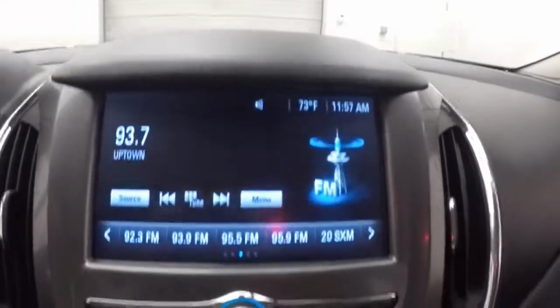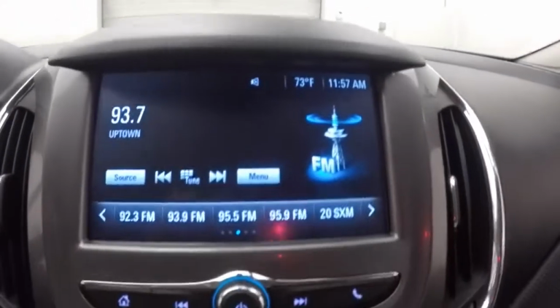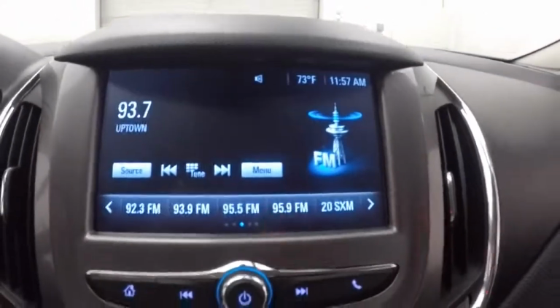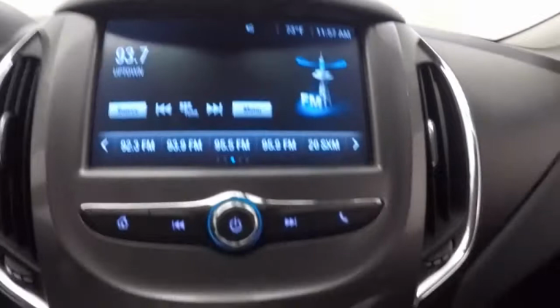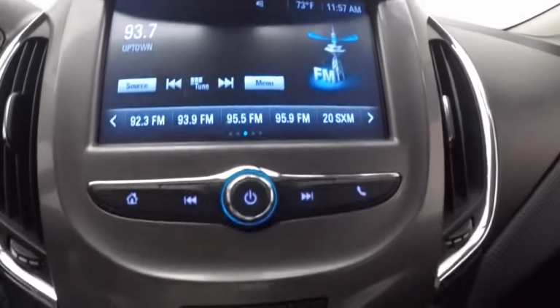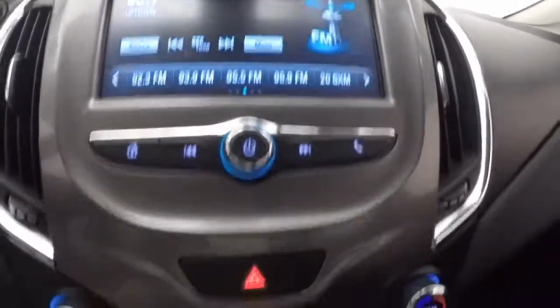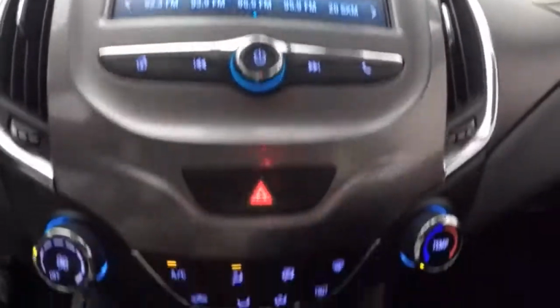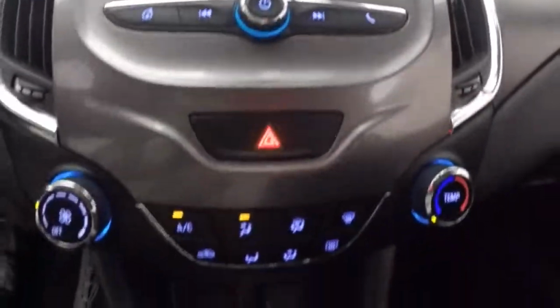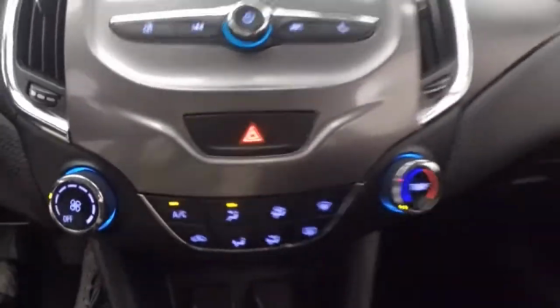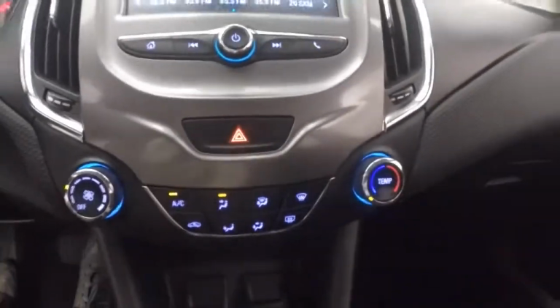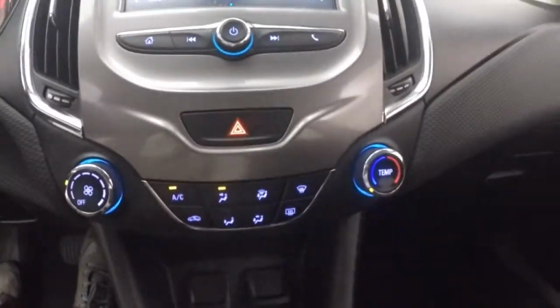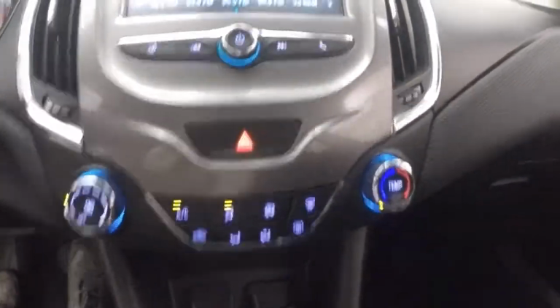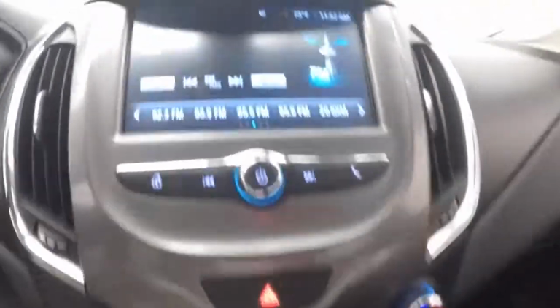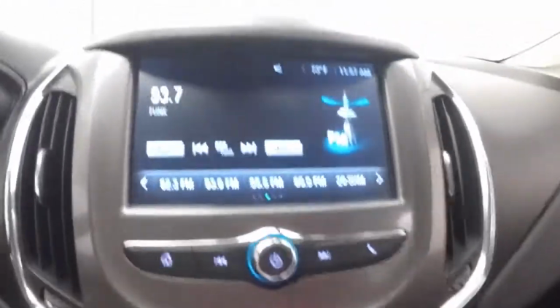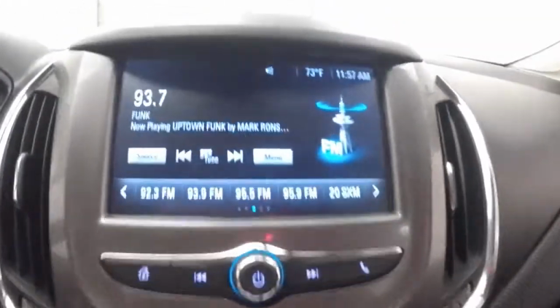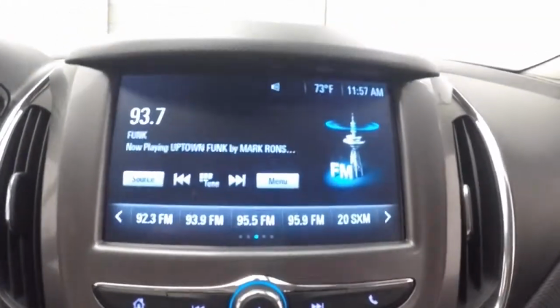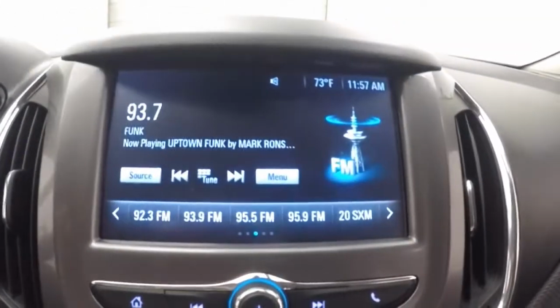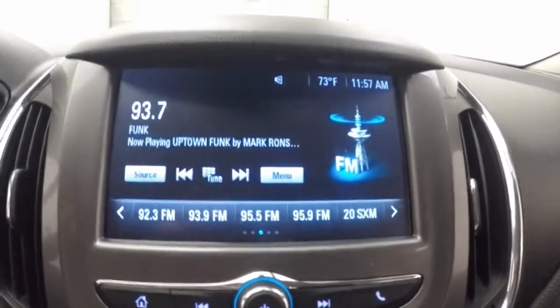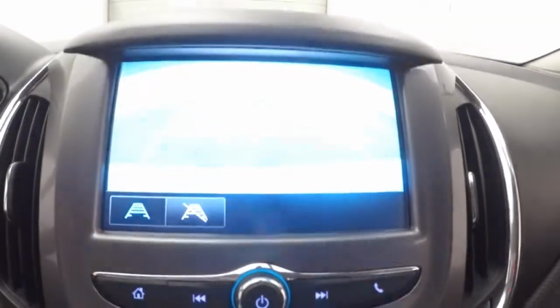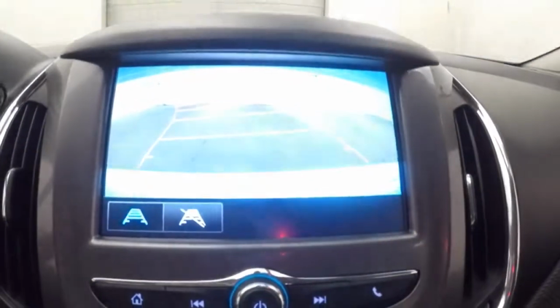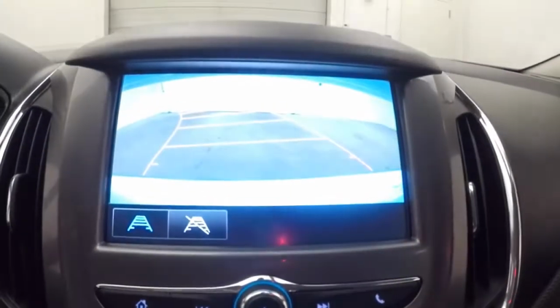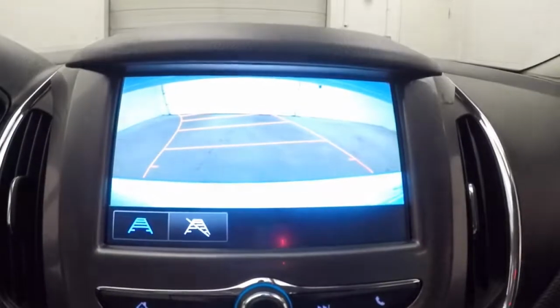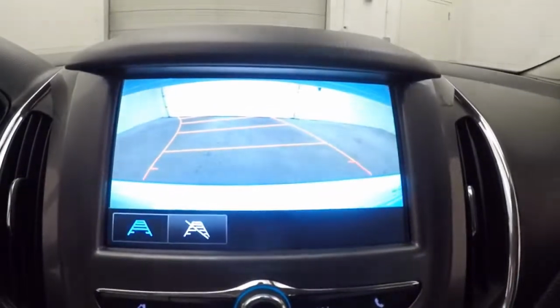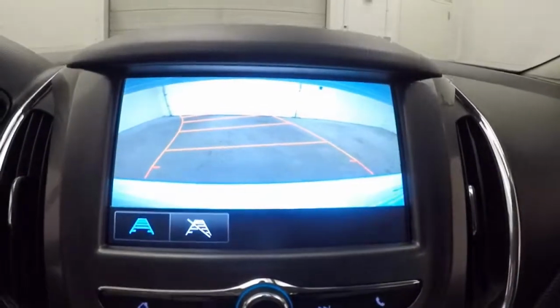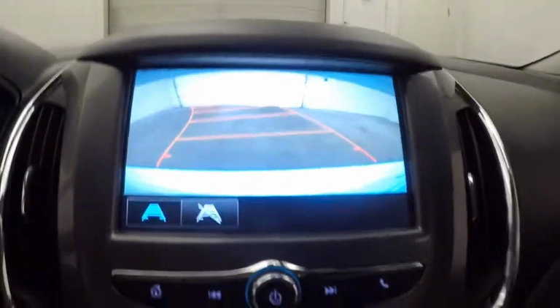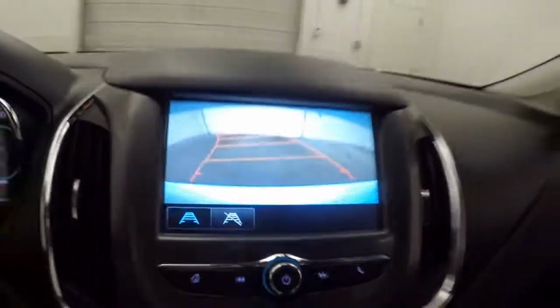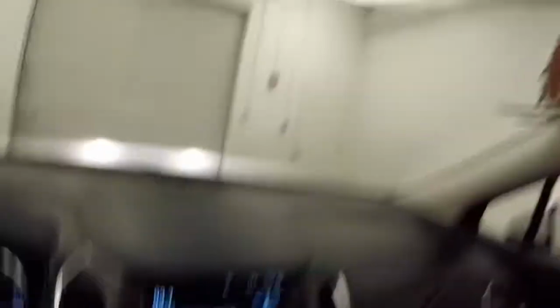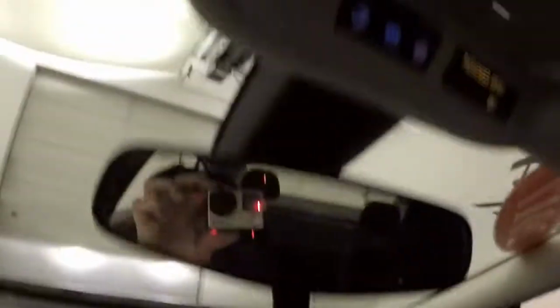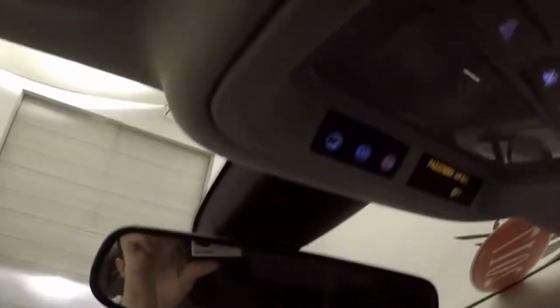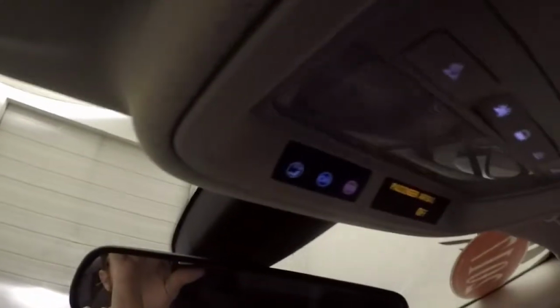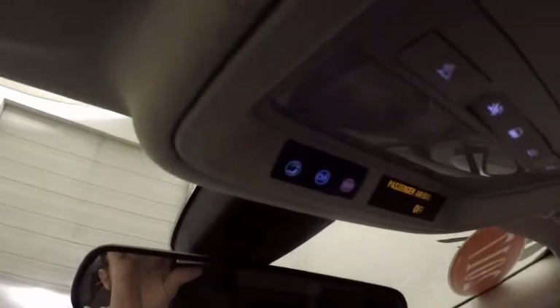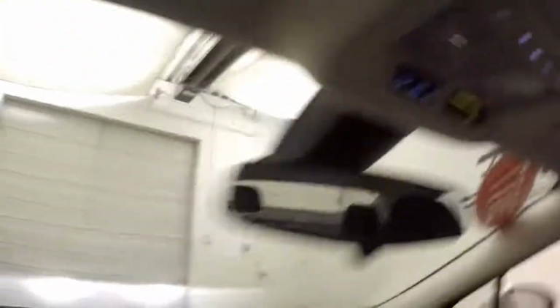Full touchscreen display. Stereo control. Climate control. Rear backup camera. It's OnStar capable.